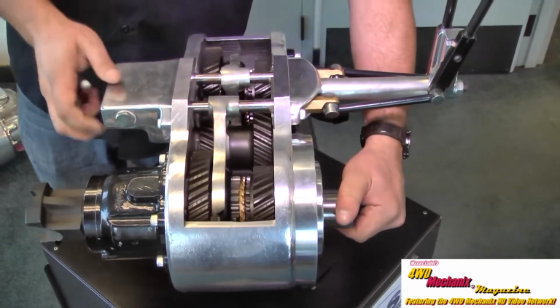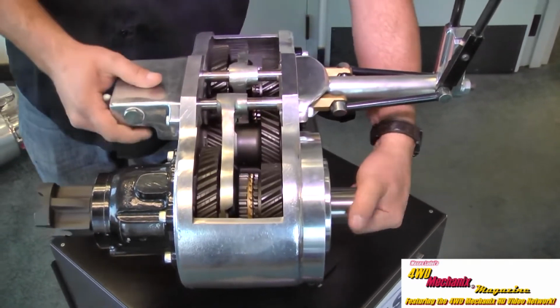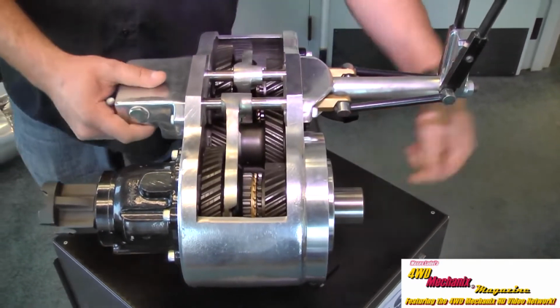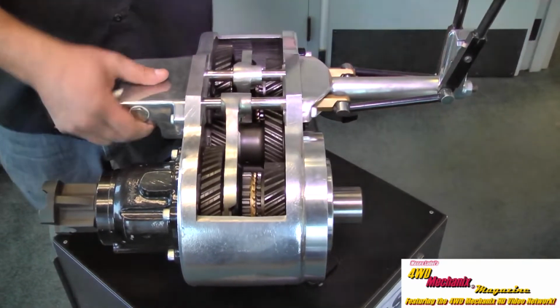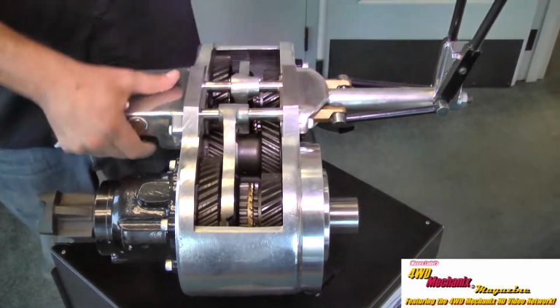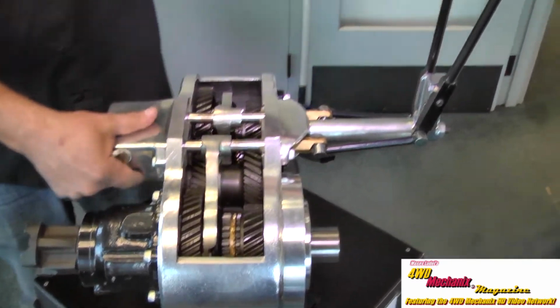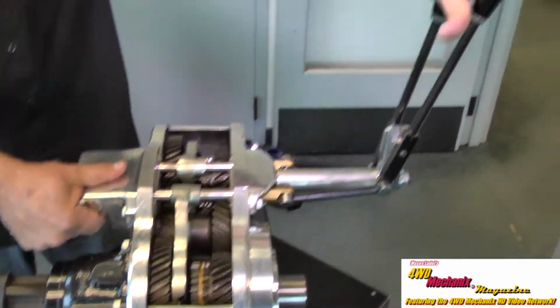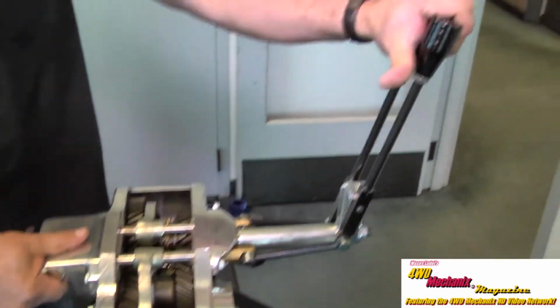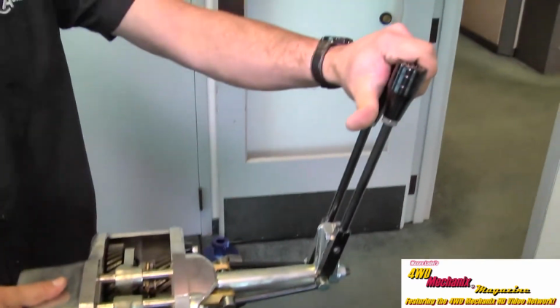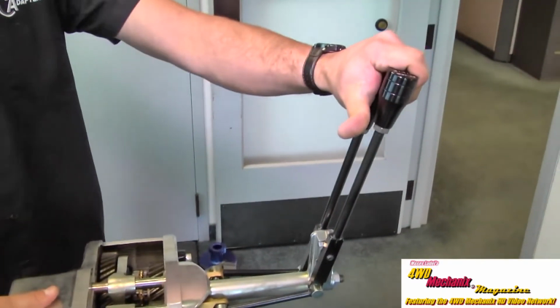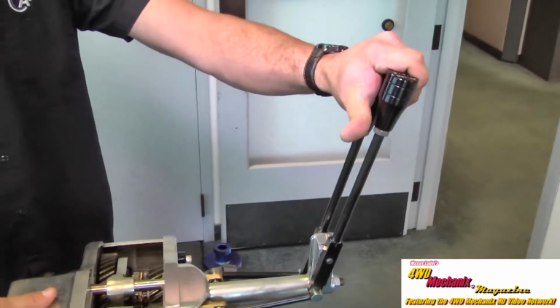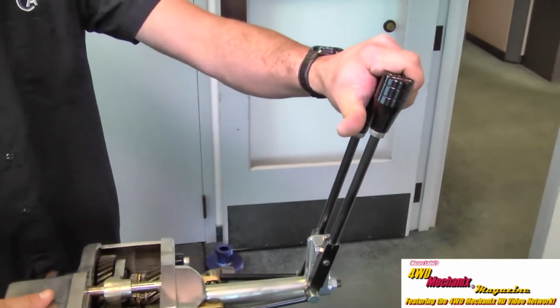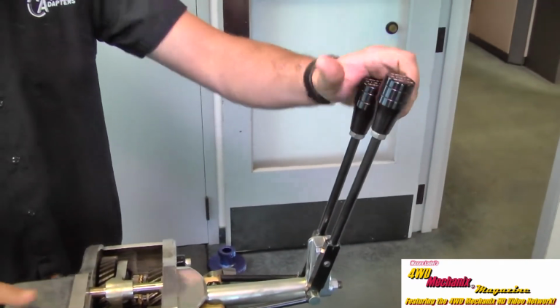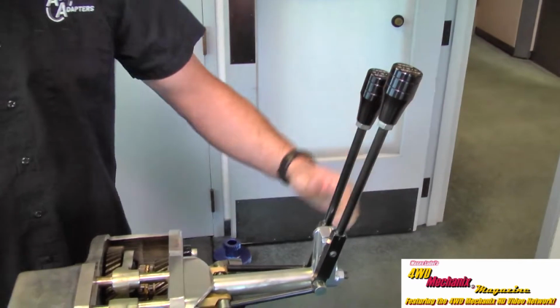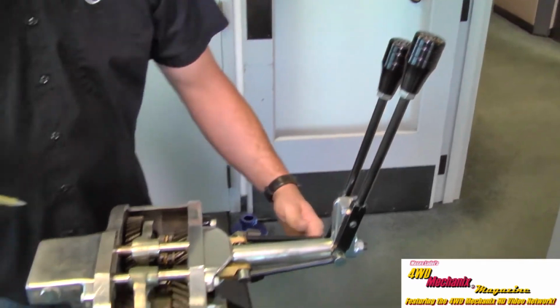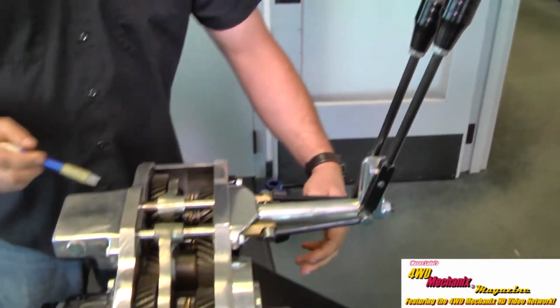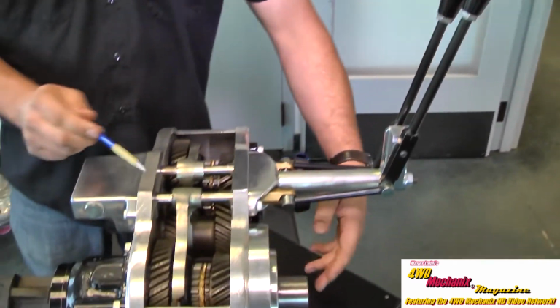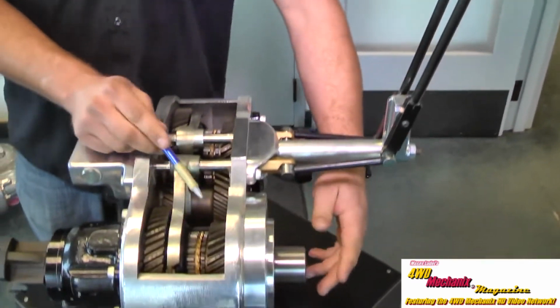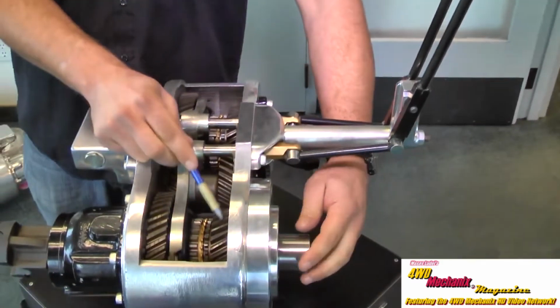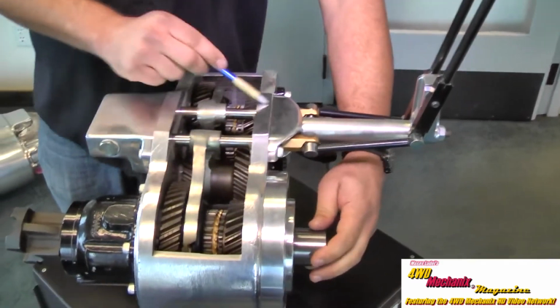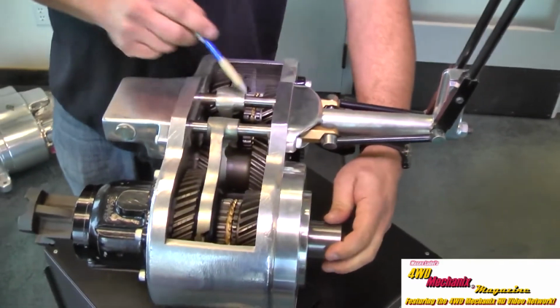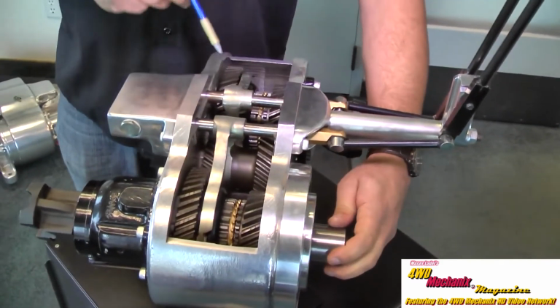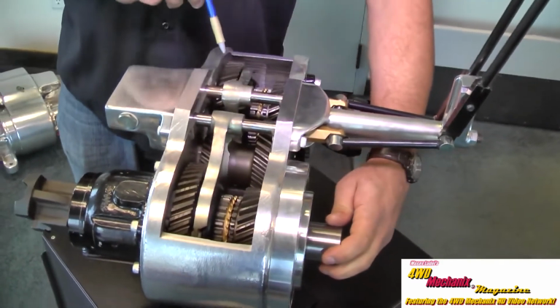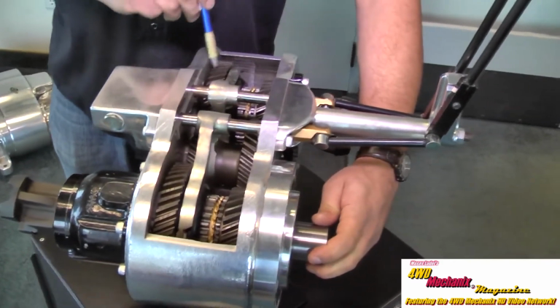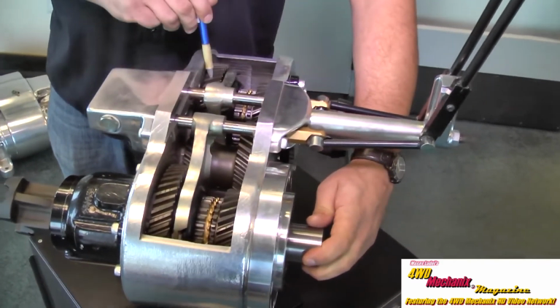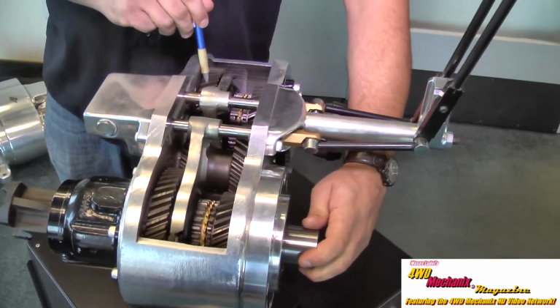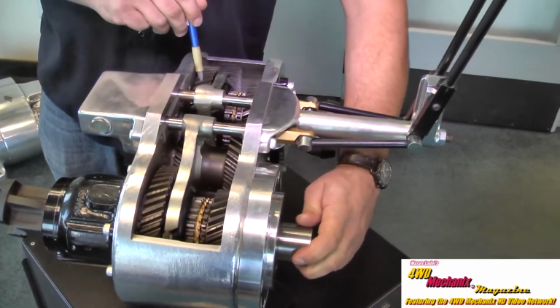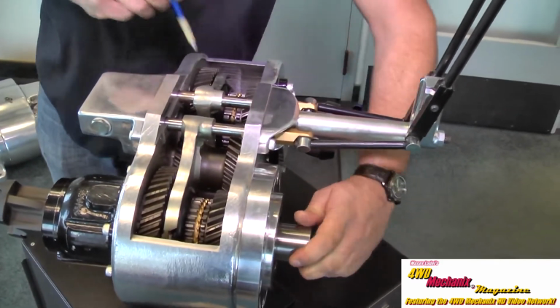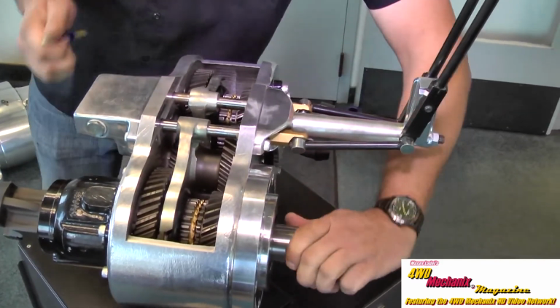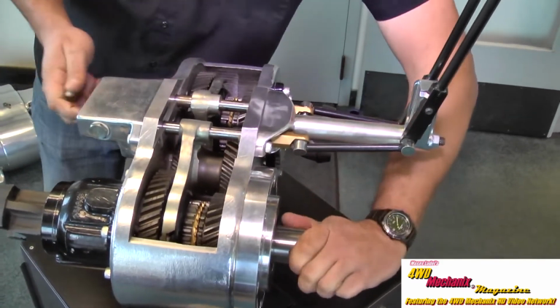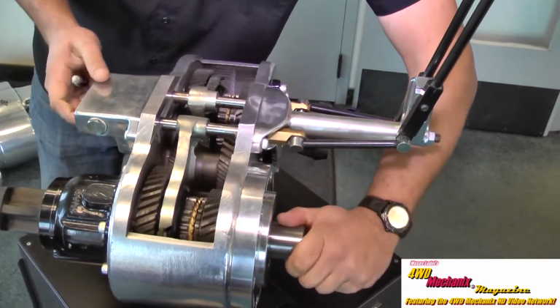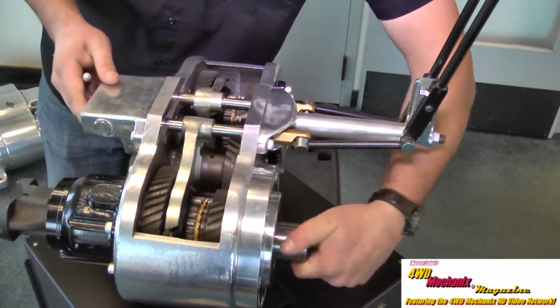For four-wheel drive low range, the front axle engages with the same power flow, and to the low-speed gear for the front output shaft.